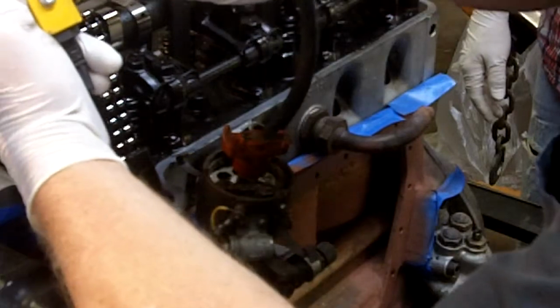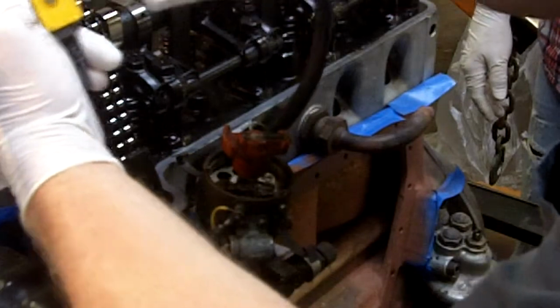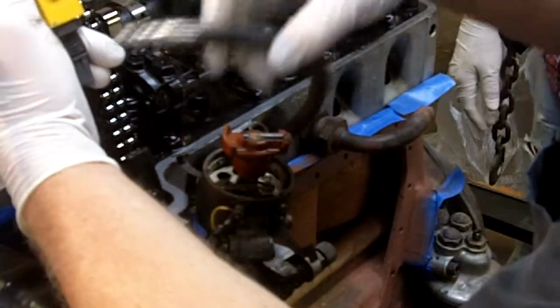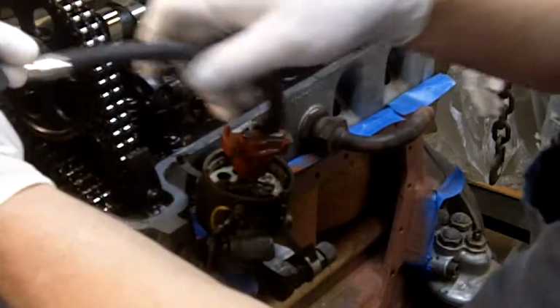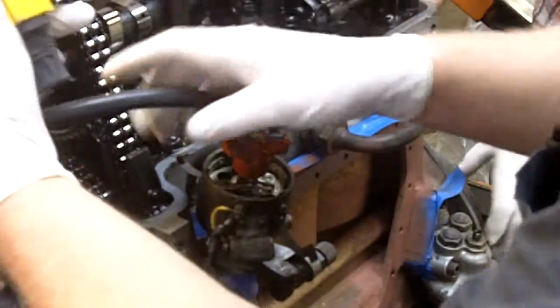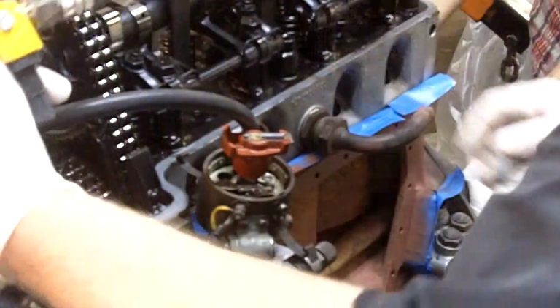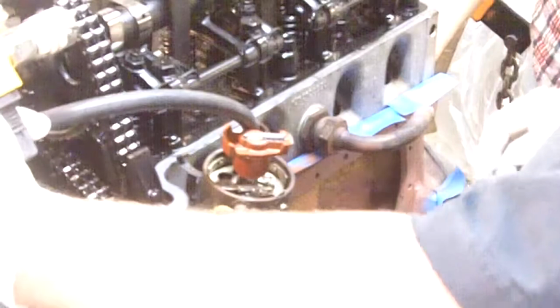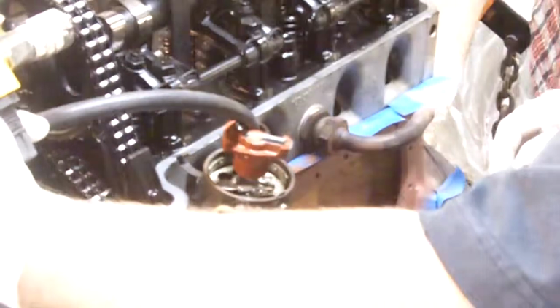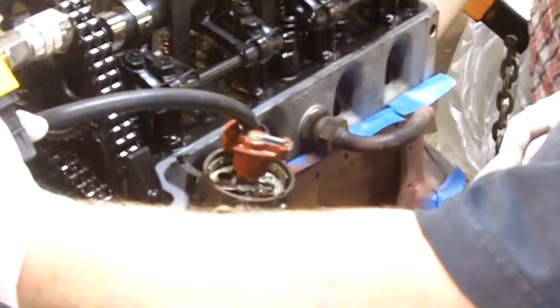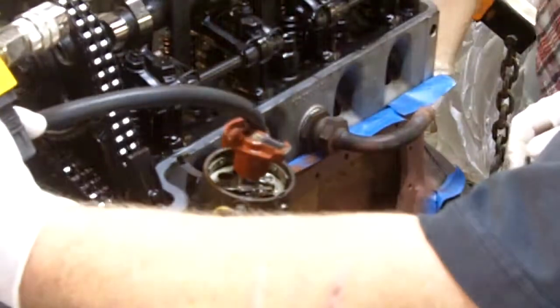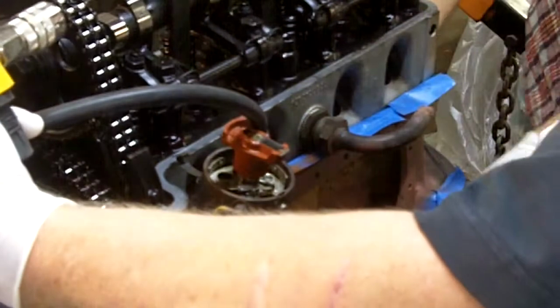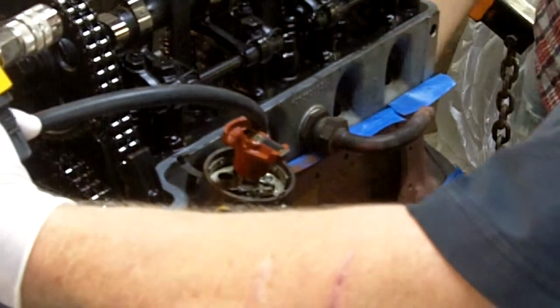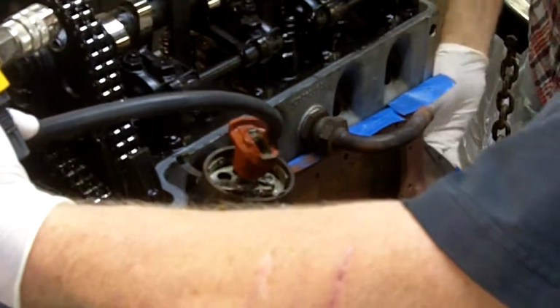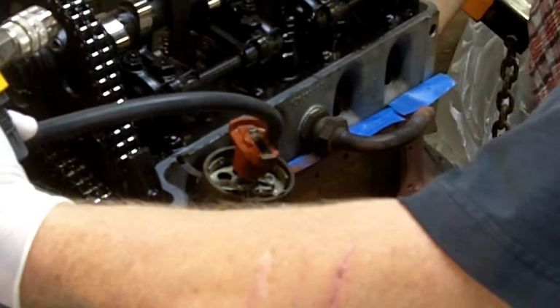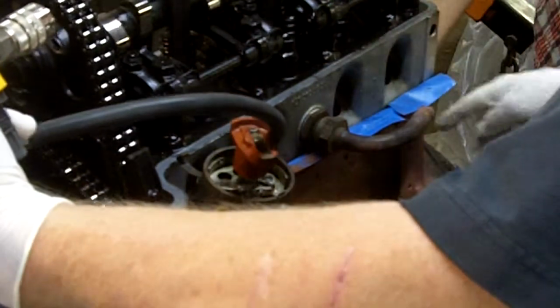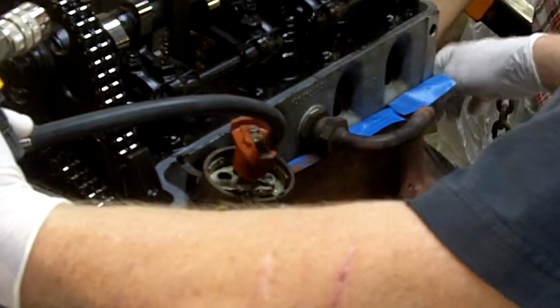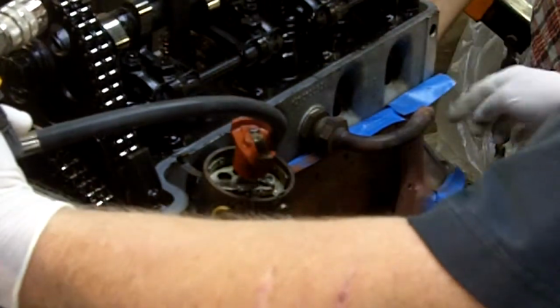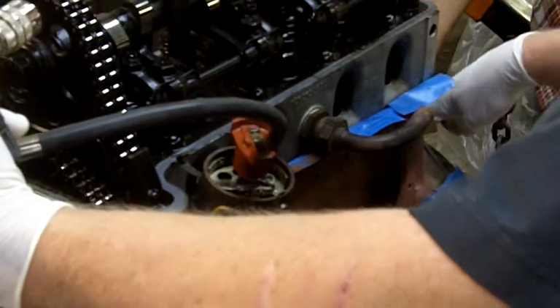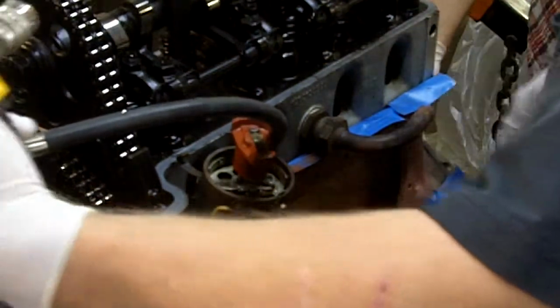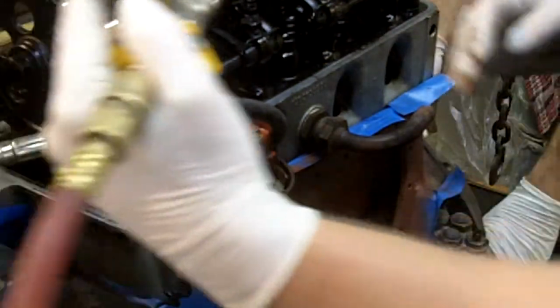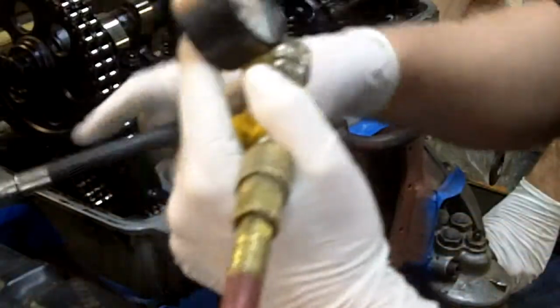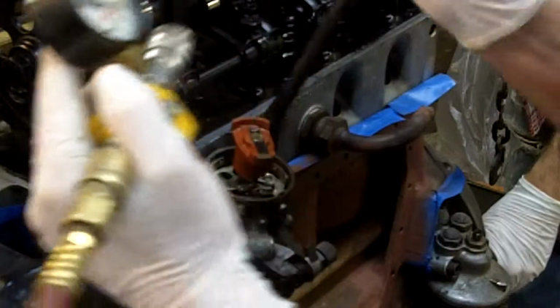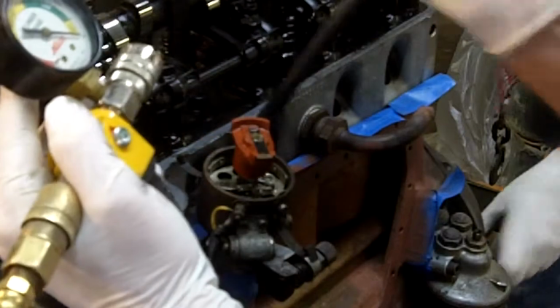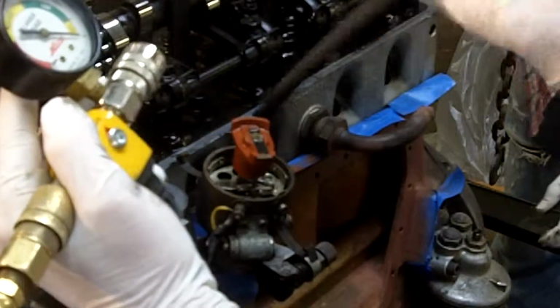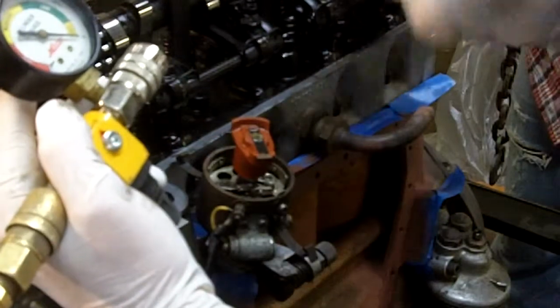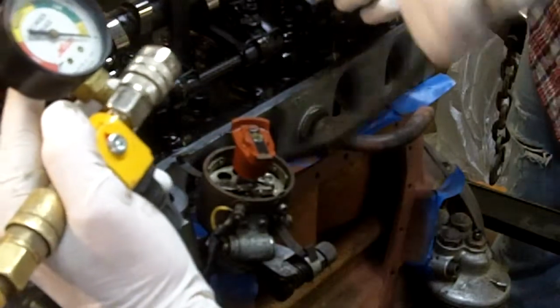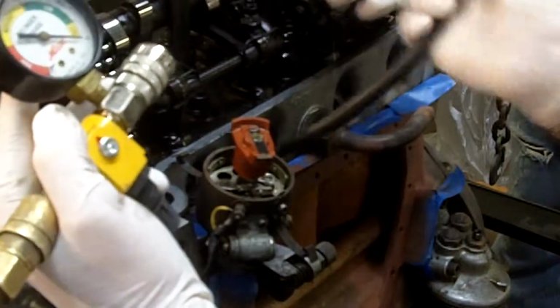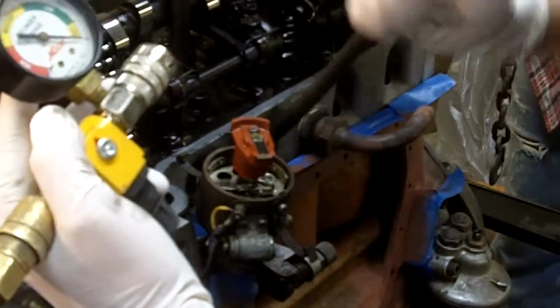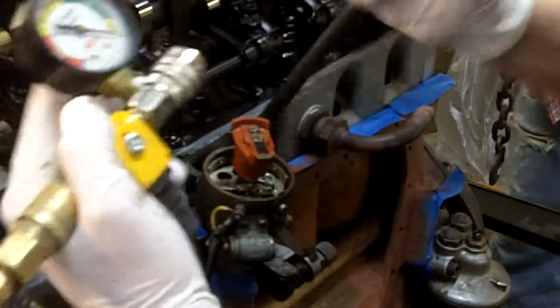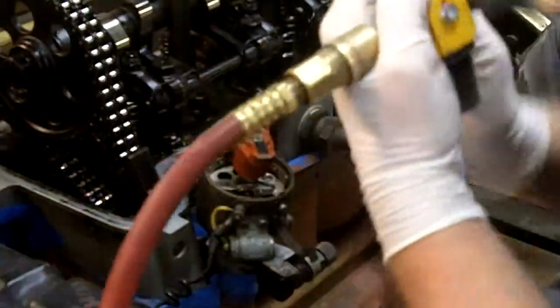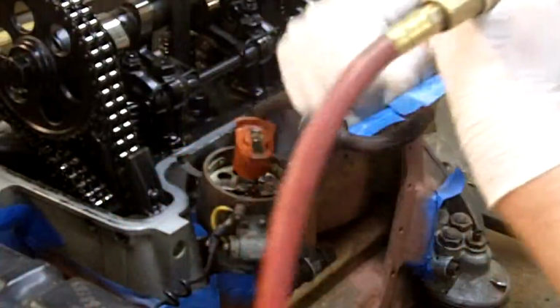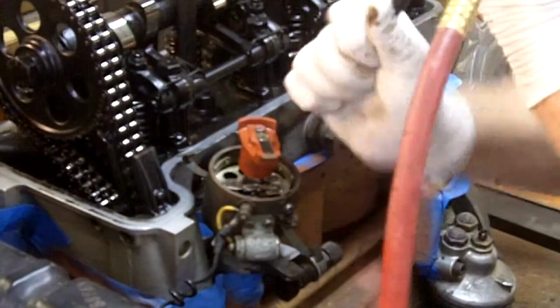We'll rotate down to the next cylinder in line, which is going to be cylinder number three. There's a top dead center marked there. We'll unscrew from here. Our valves are closed.